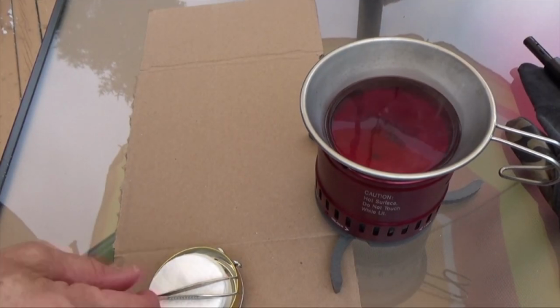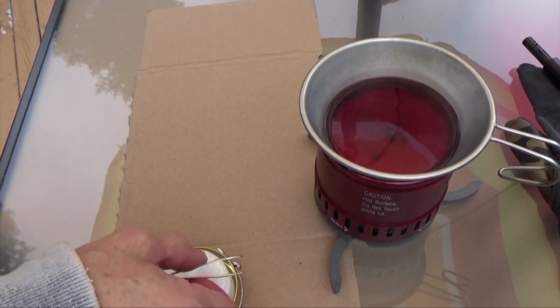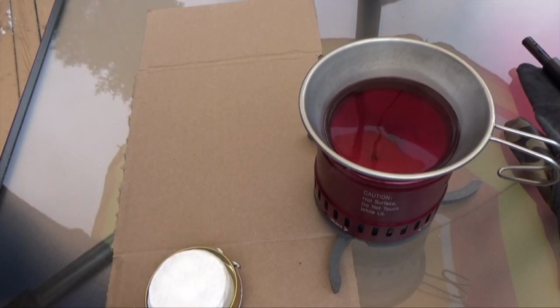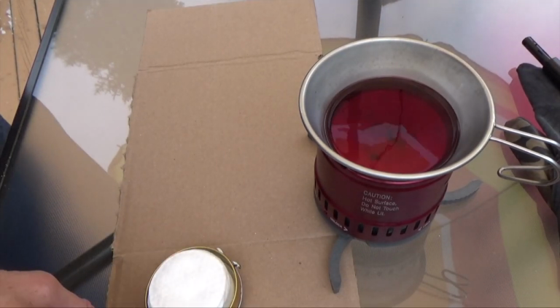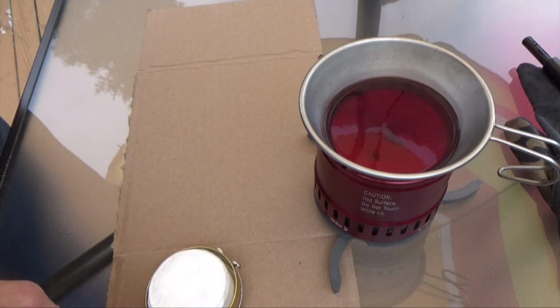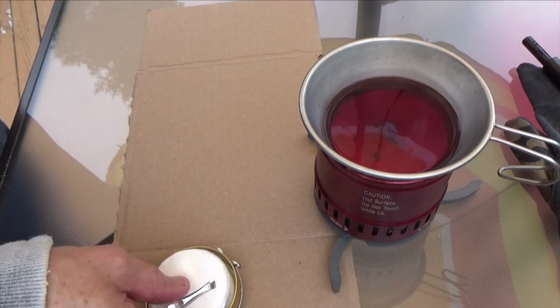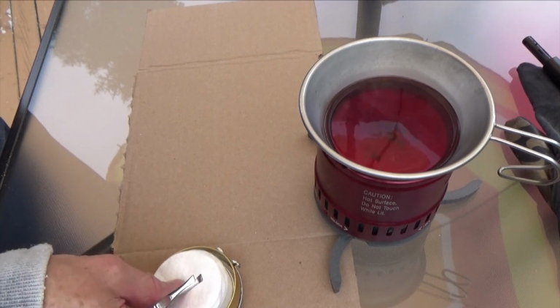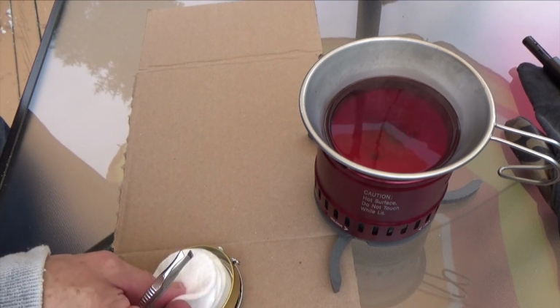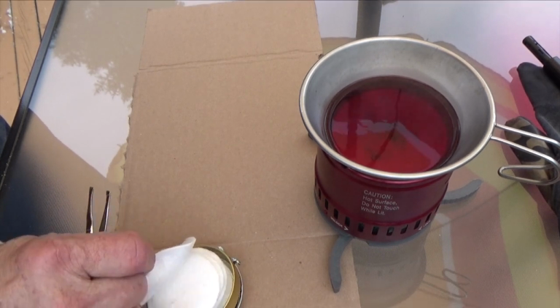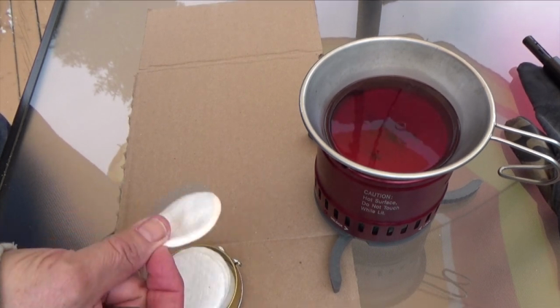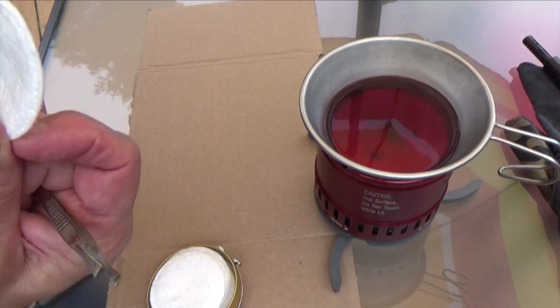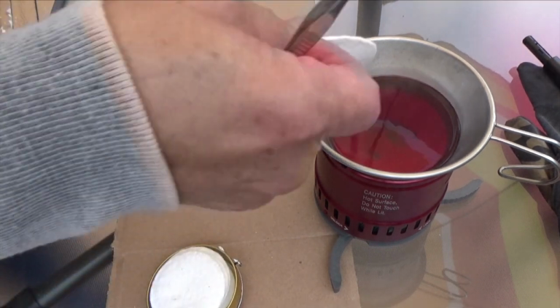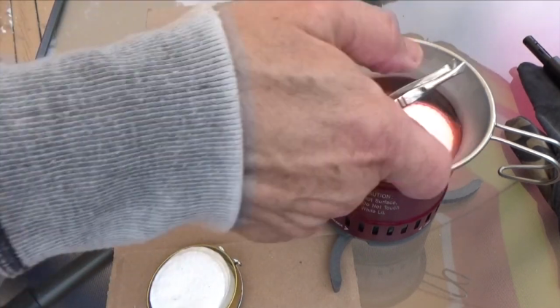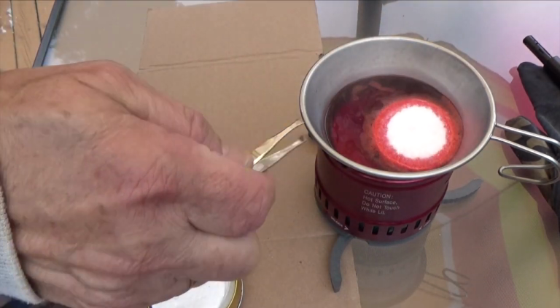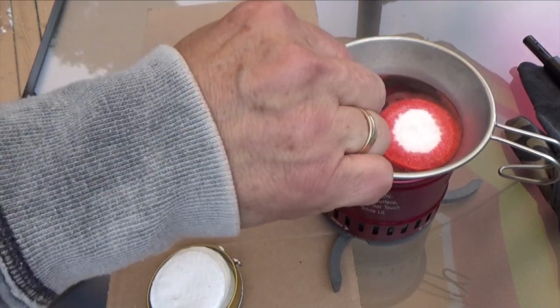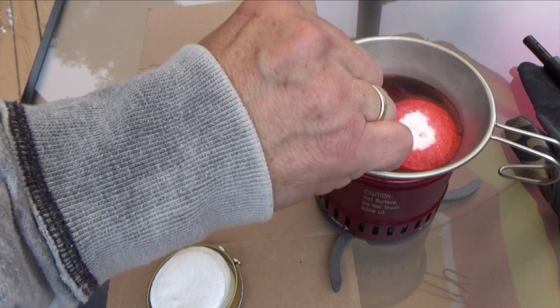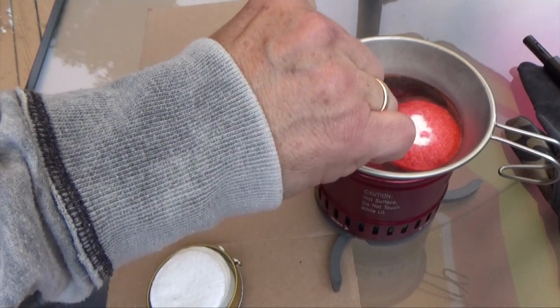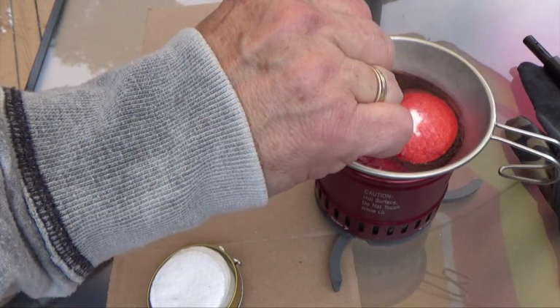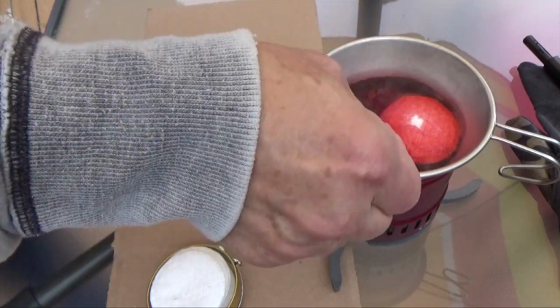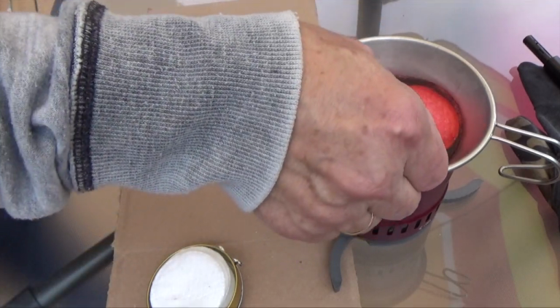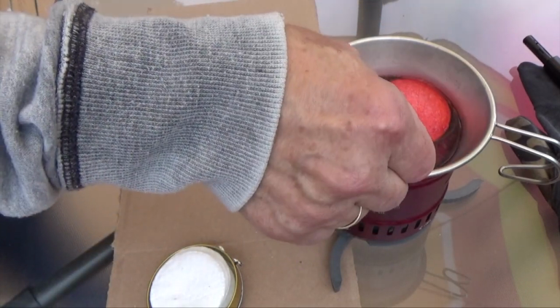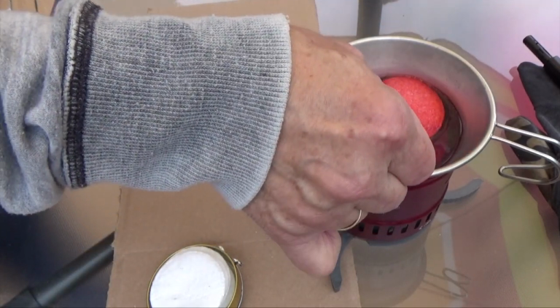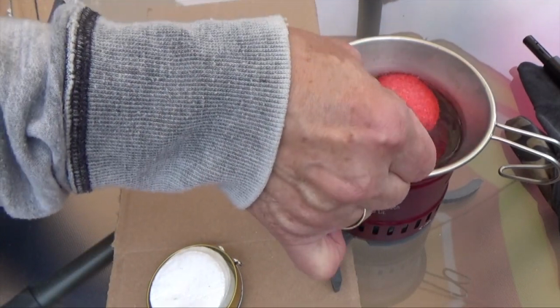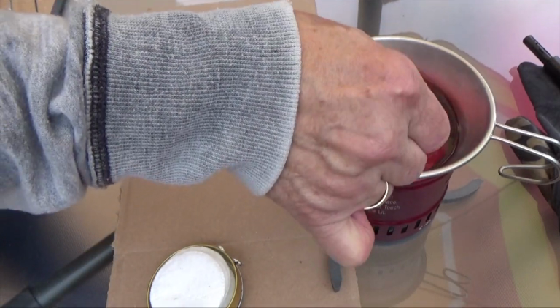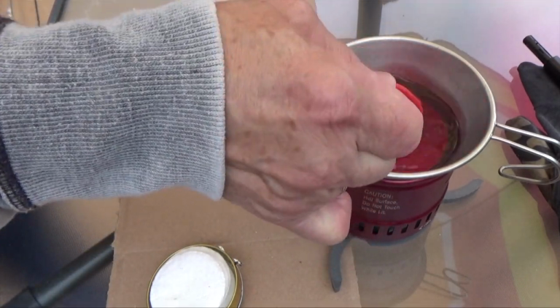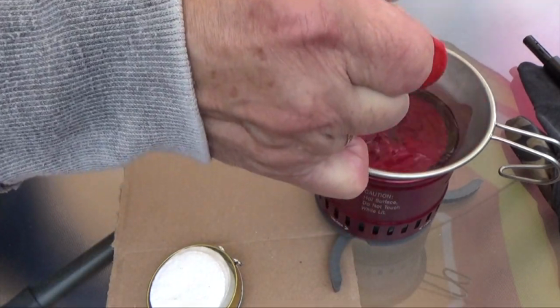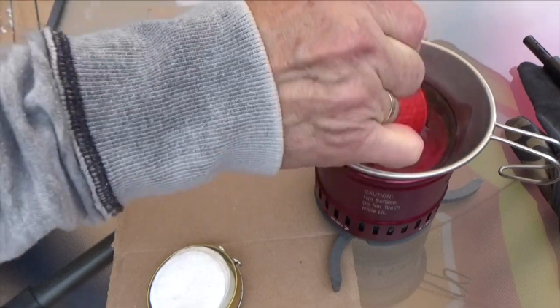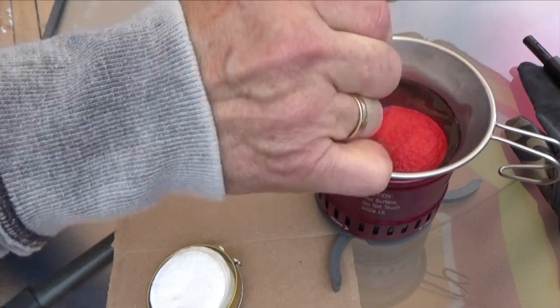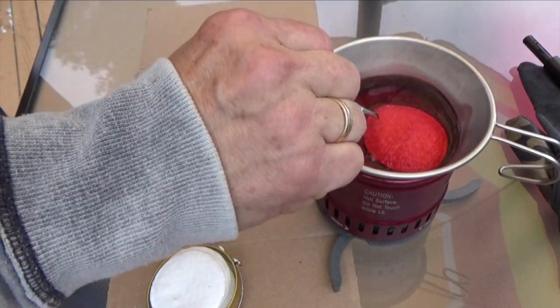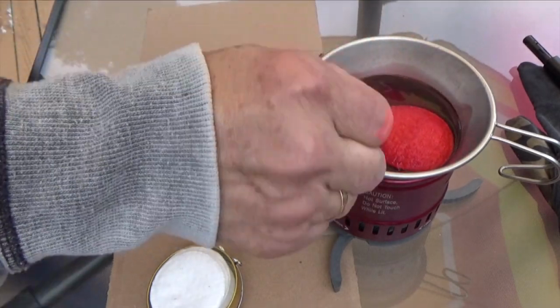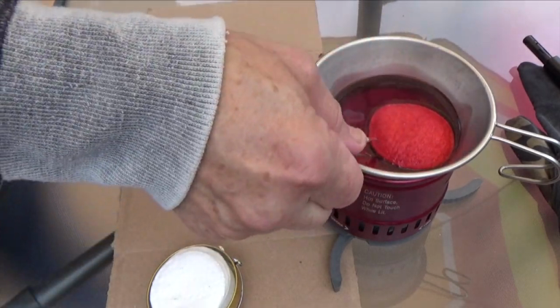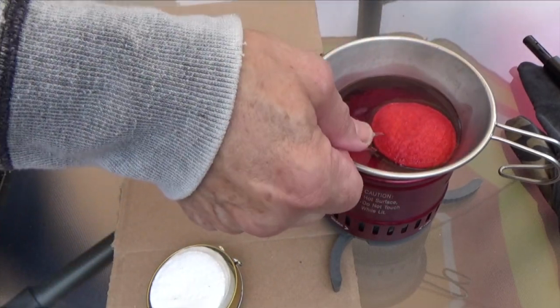Now that the wax is melted, what we can do is take these cotton pads and put them in there one at a time. We lift them up with a pair of tweezers and make sure that they're well coated on both sides.